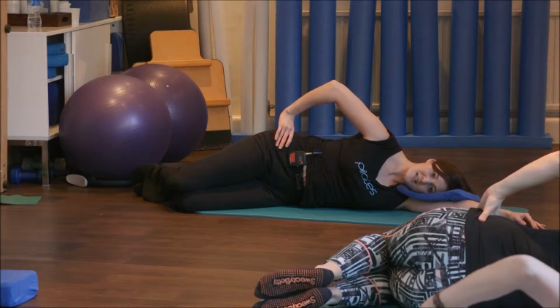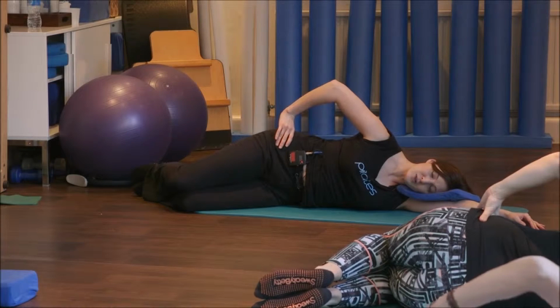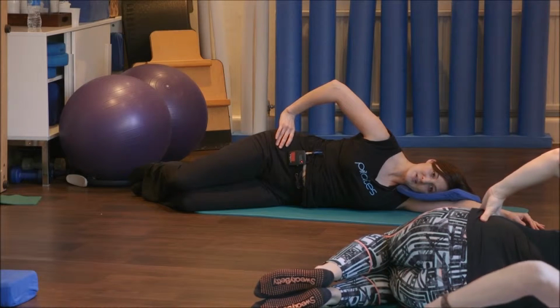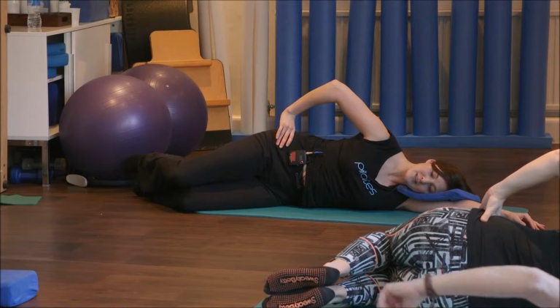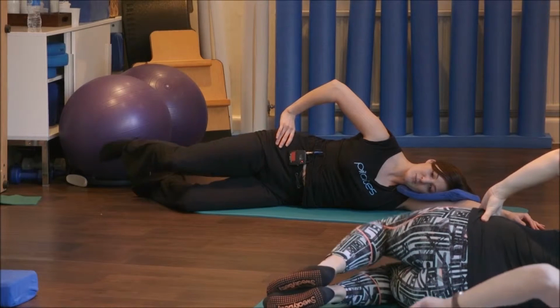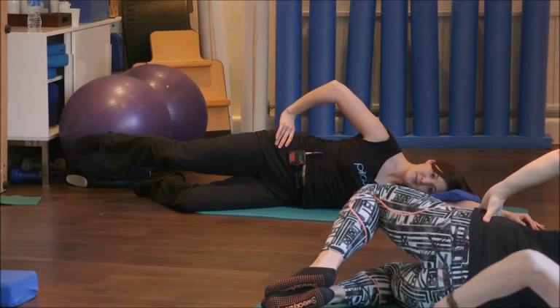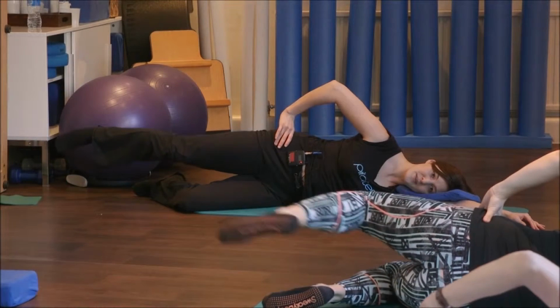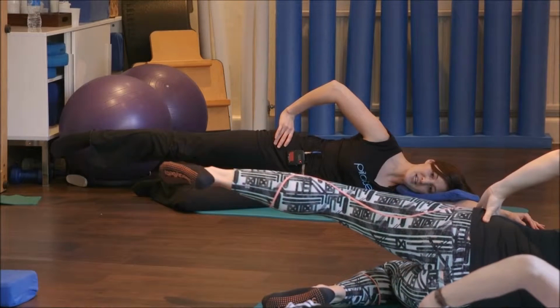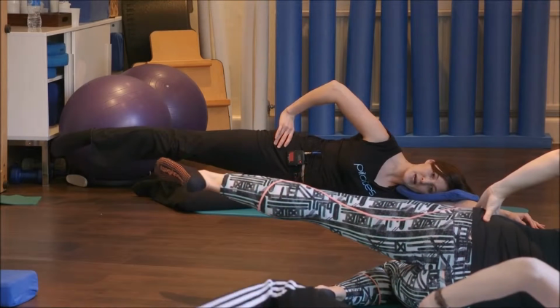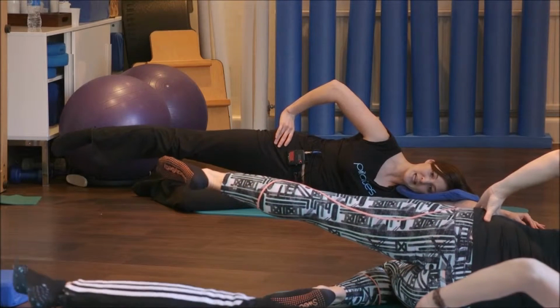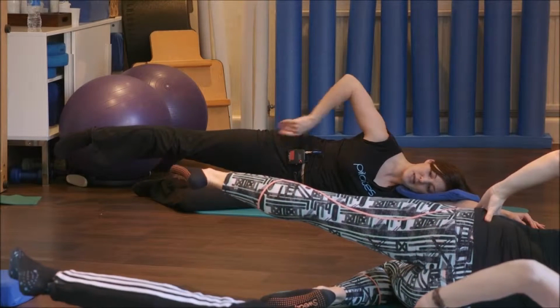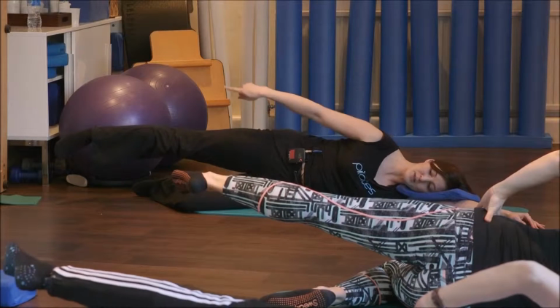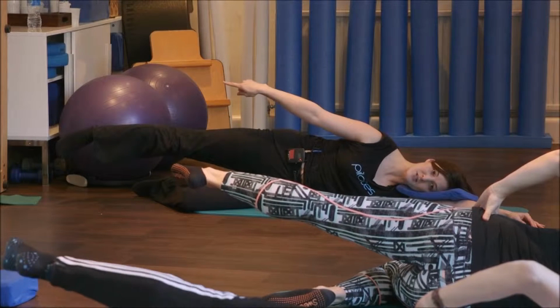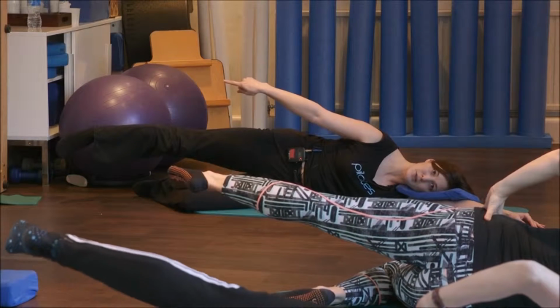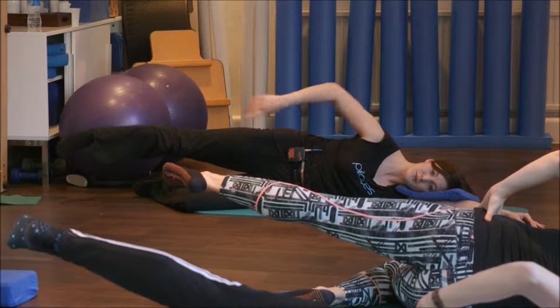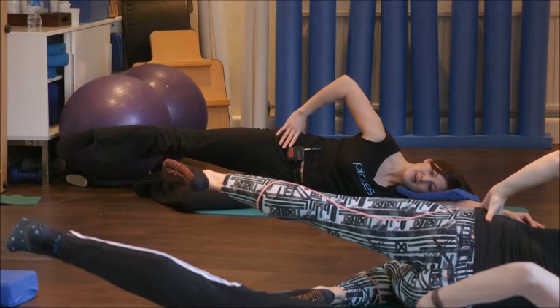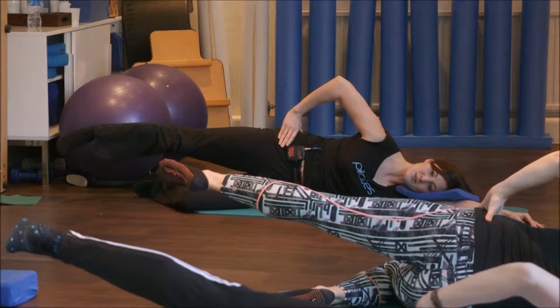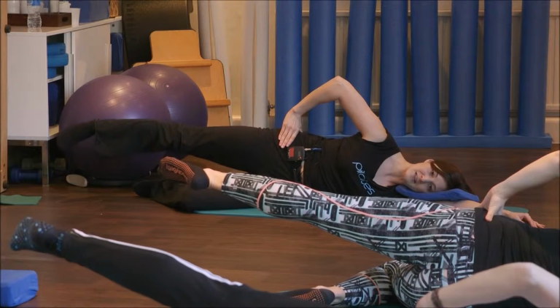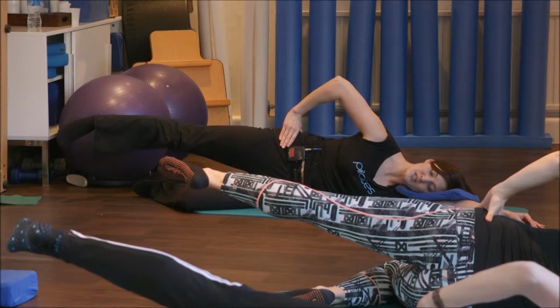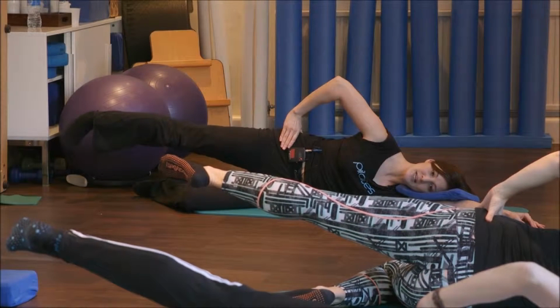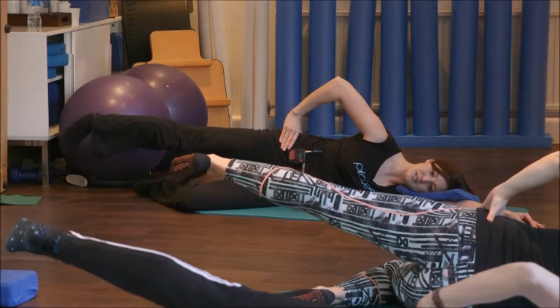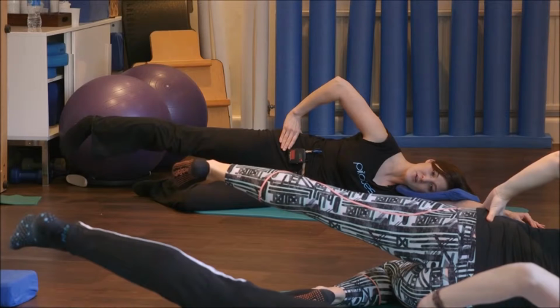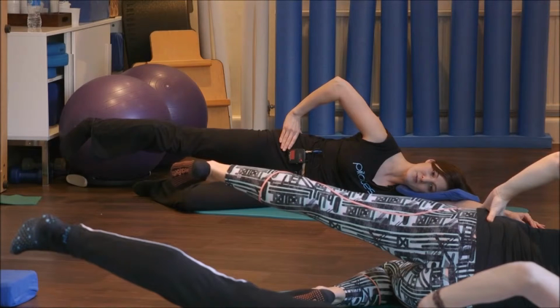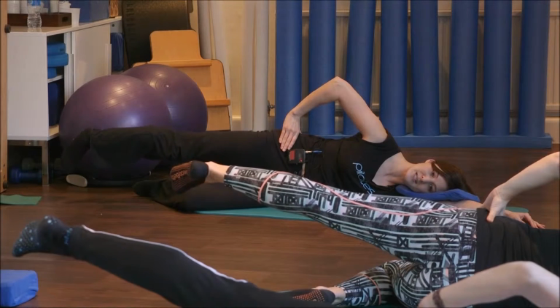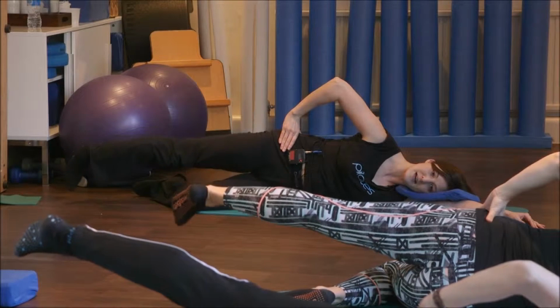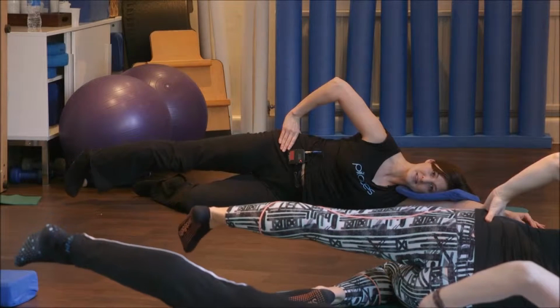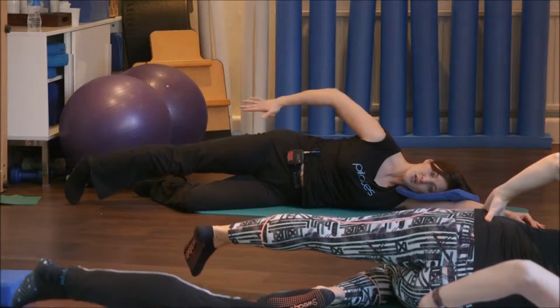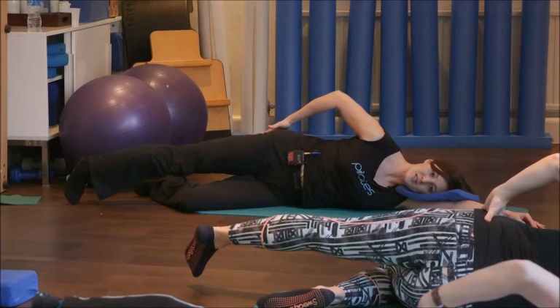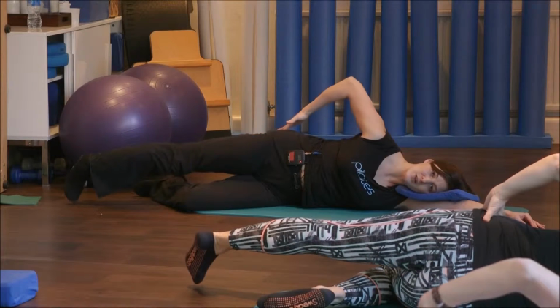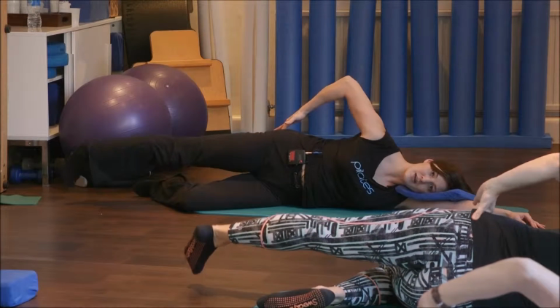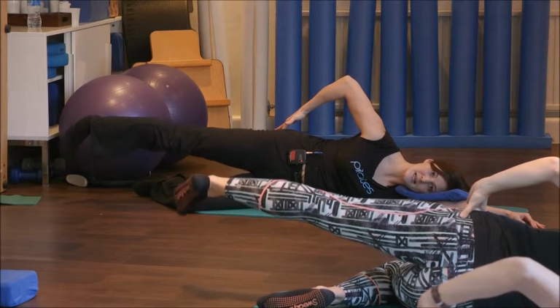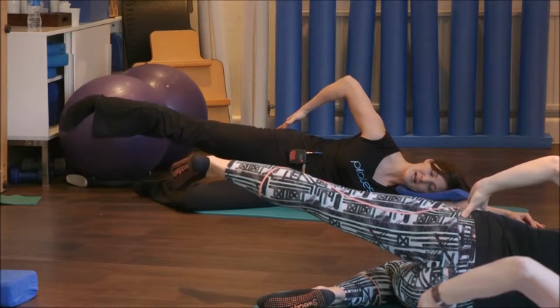Set your core and slowly lengthen the top leg out. Imagine I've grabbed that left ankle and pulled it down to the wall below you. Keep that sort of length here as we turn the leg inwards — the big toe faces the floor — and we're going to tap it down, then use the side of your glute to raise the leg back up.